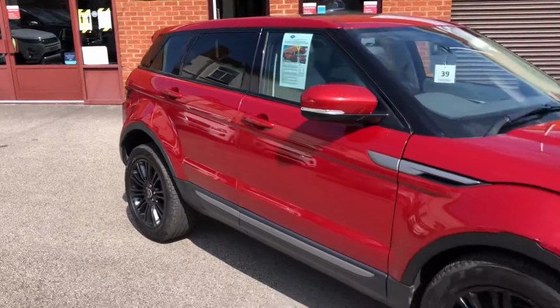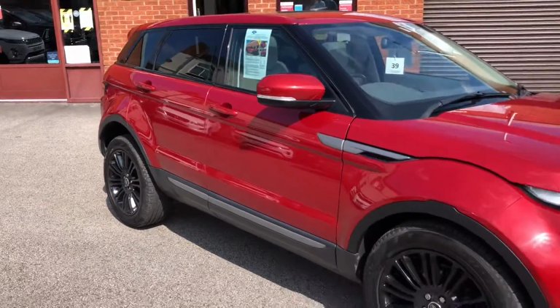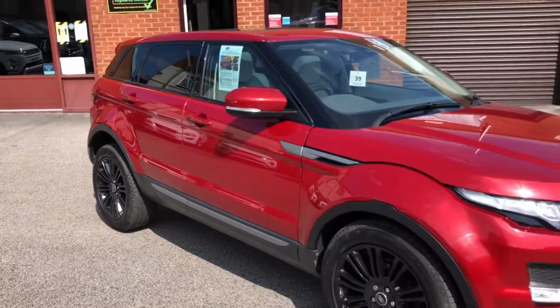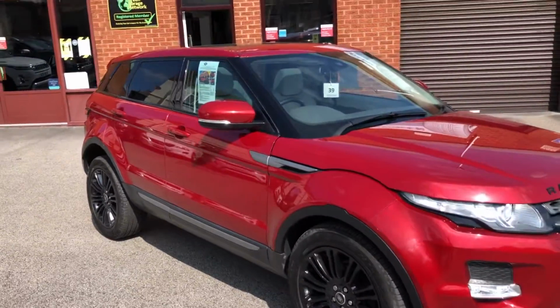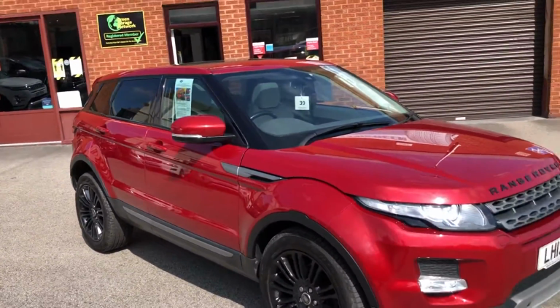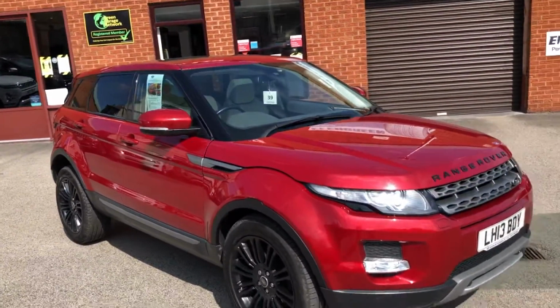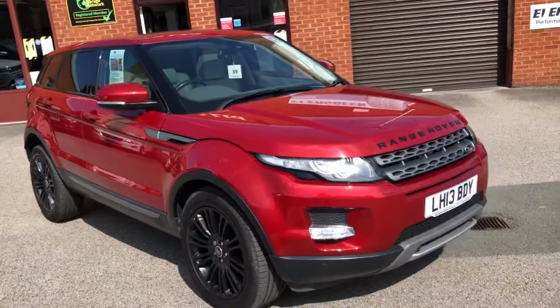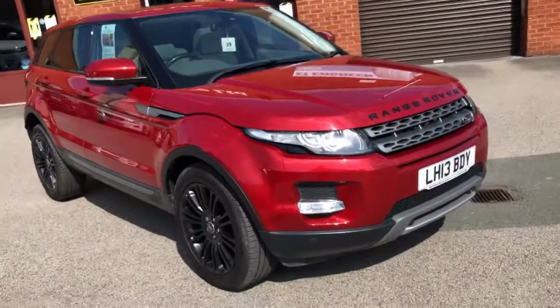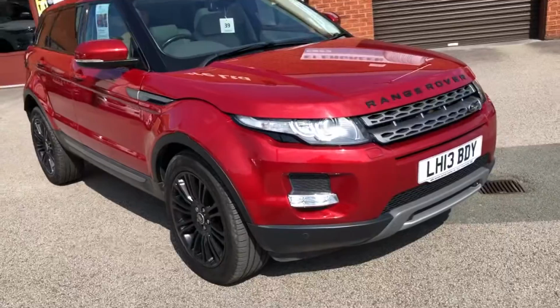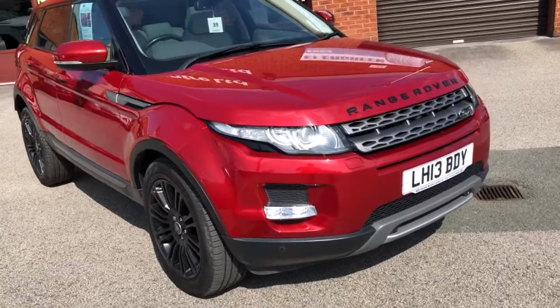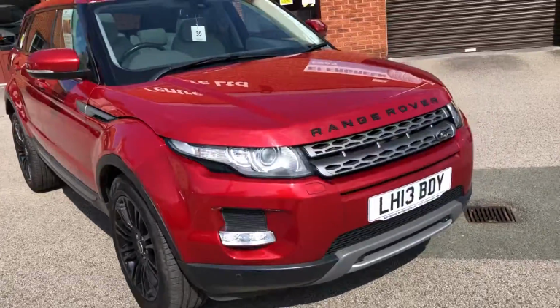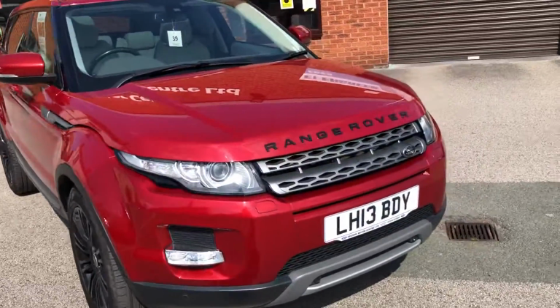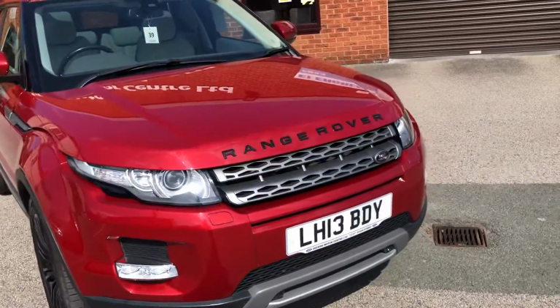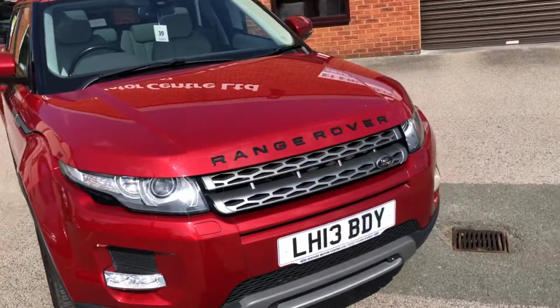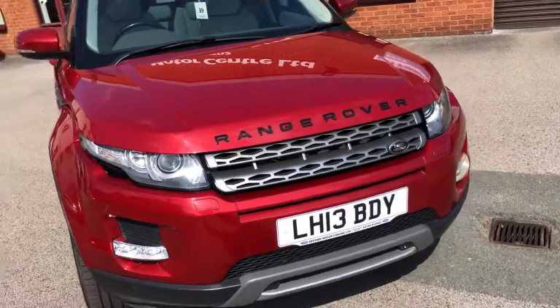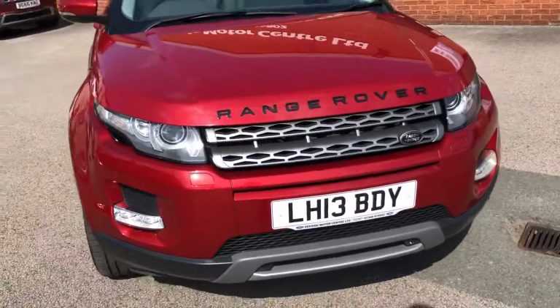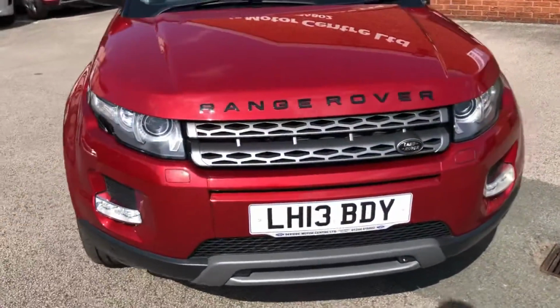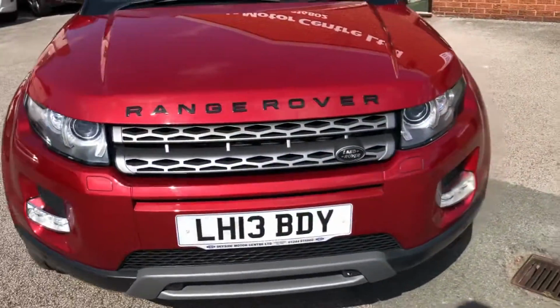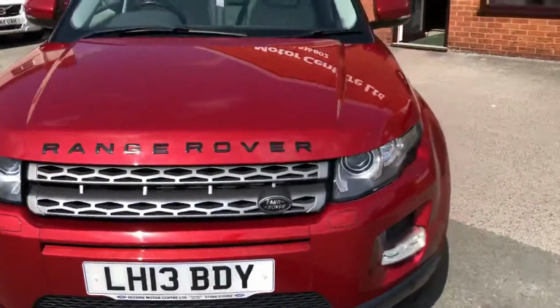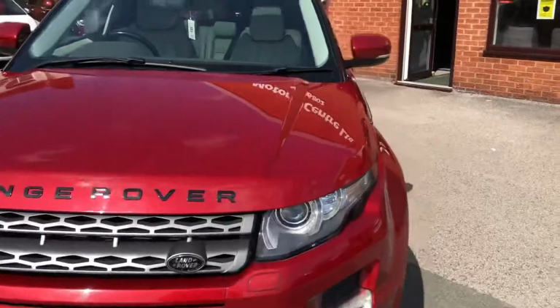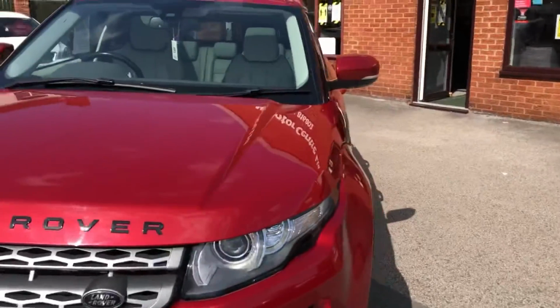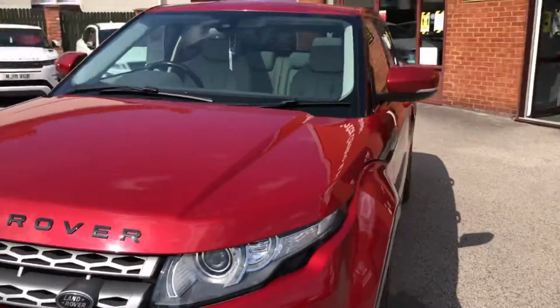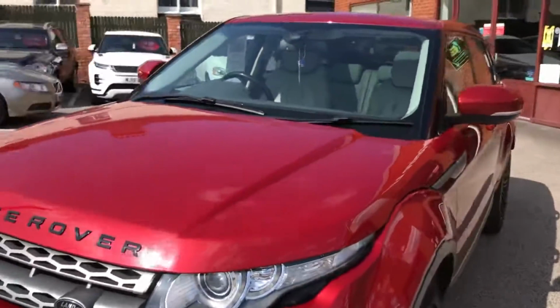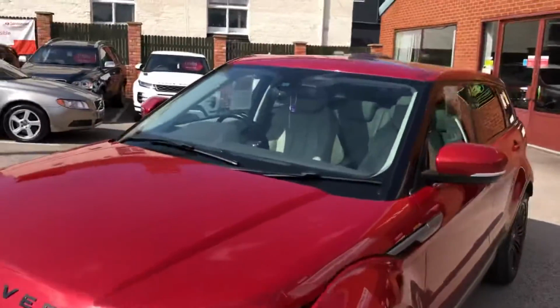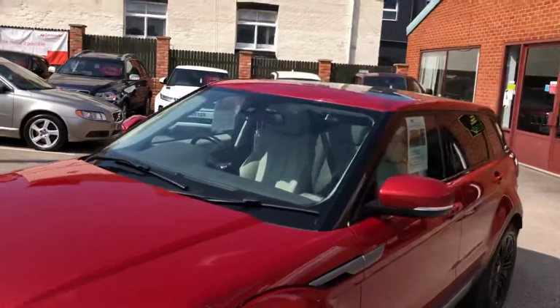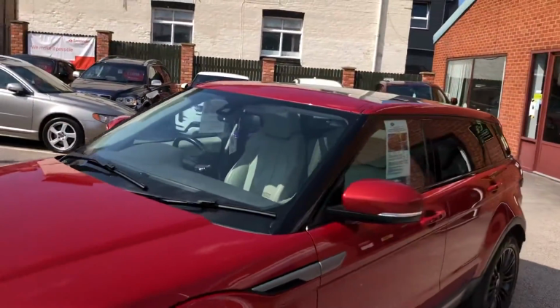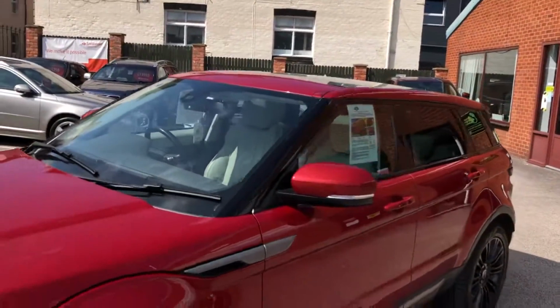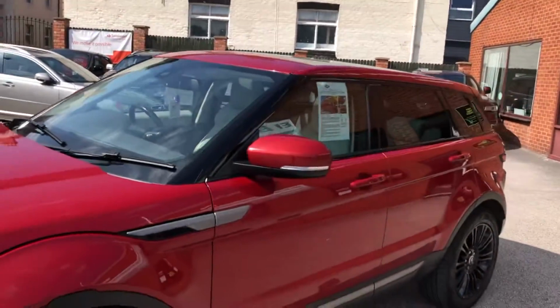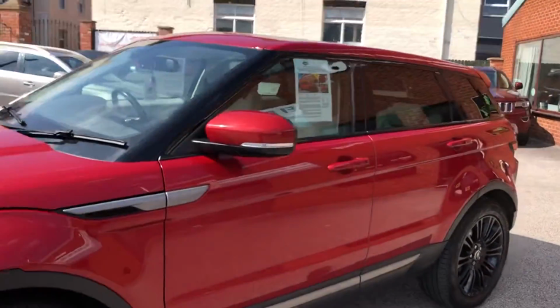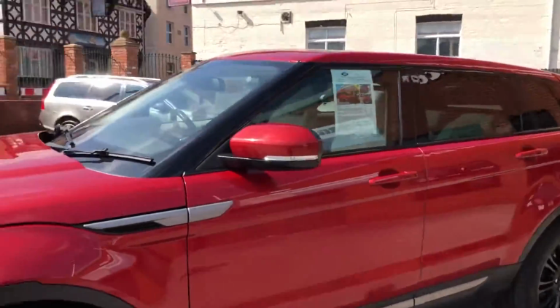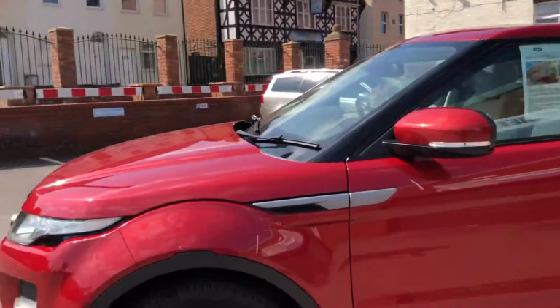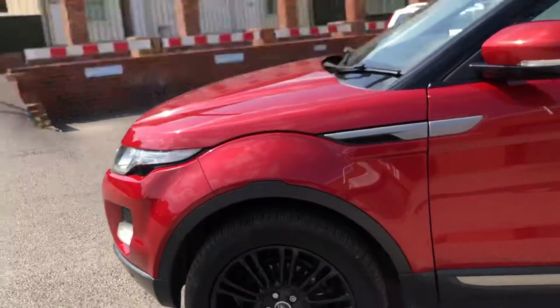Welcome to Tside Motor Centre, I'm Will. Here we have our Range Rover Evoque, Pure Tech, 2.2 automatic diesel, on a 13 plate, finished in Firenze Red, lovely condition, really nice spec.